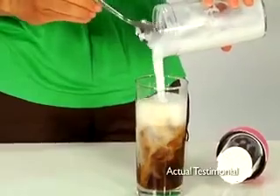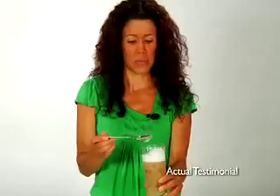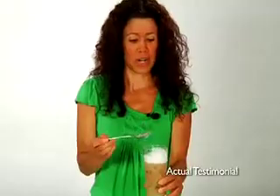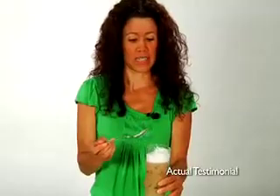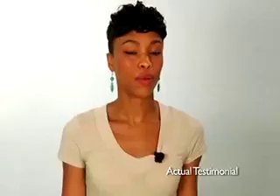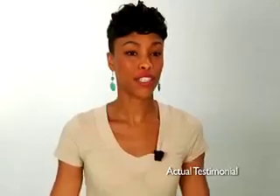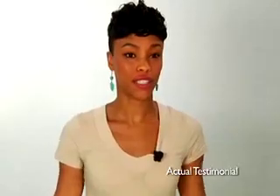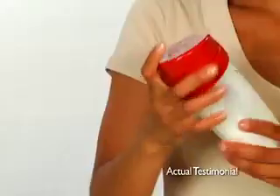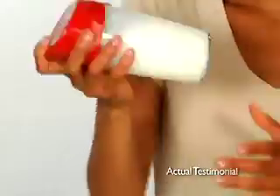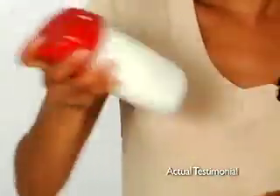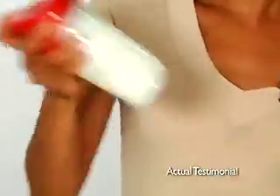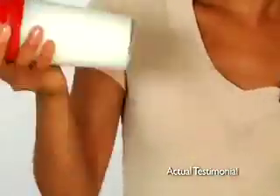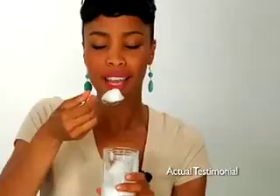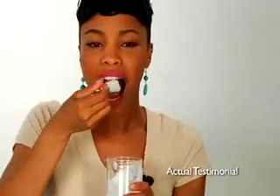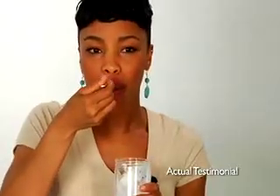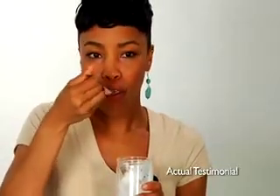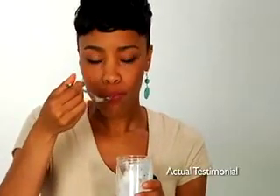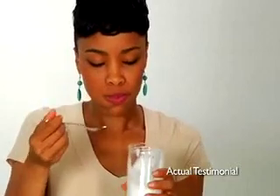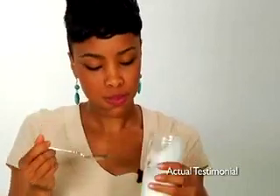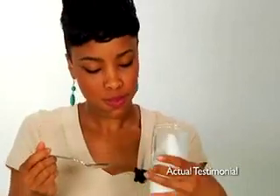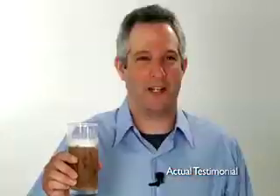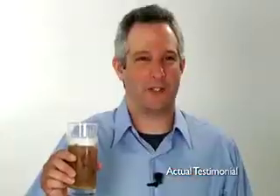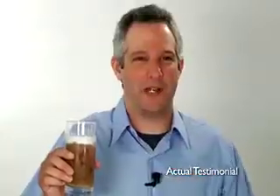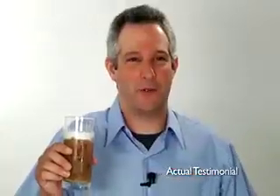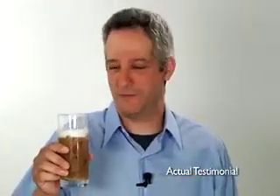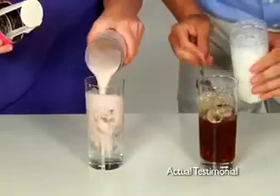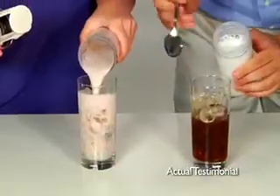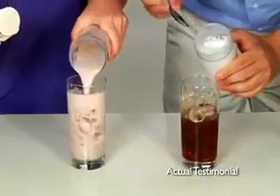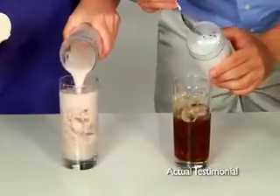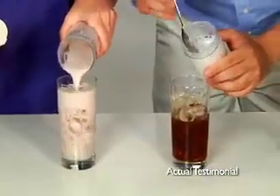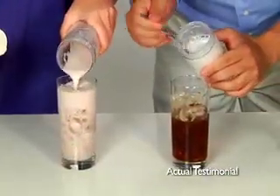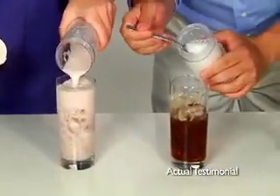It really works. I'm a barista — I make coffee all the time. I think Milk Magic passed the test. I don't have to go out to the corner coffee shop anymore. I can do this at home.